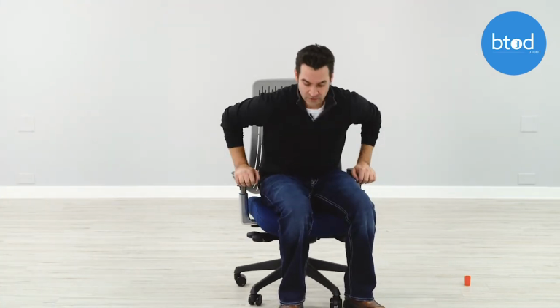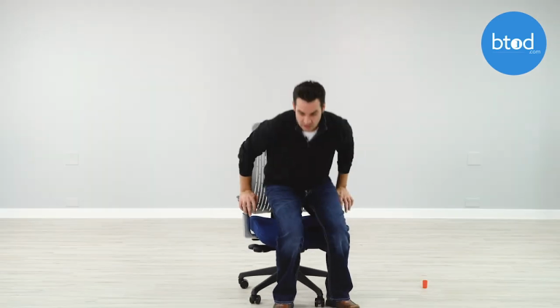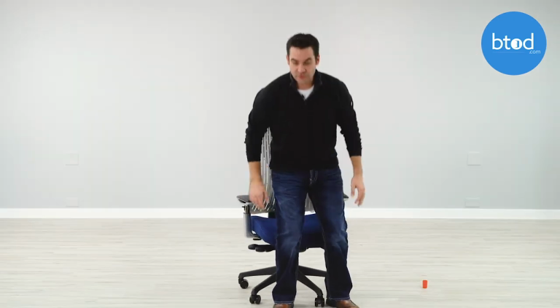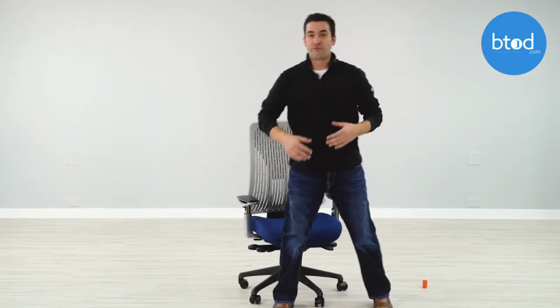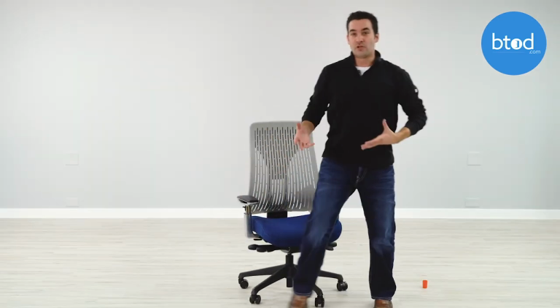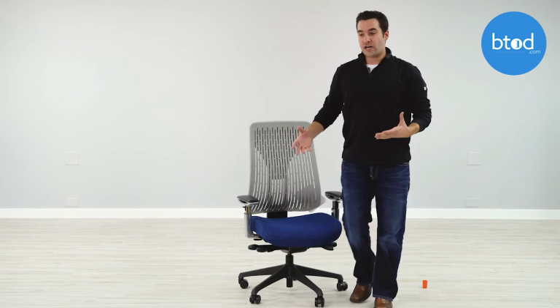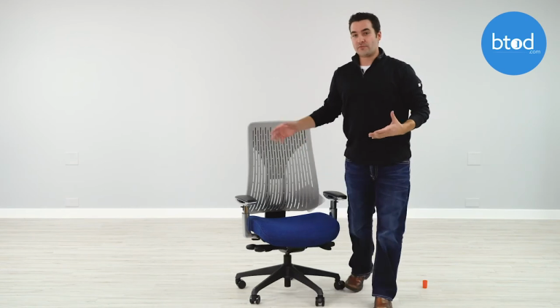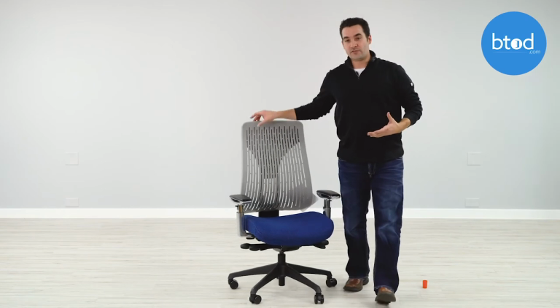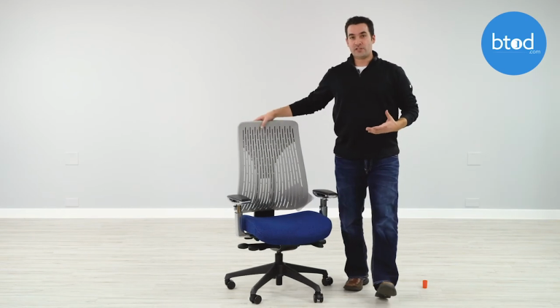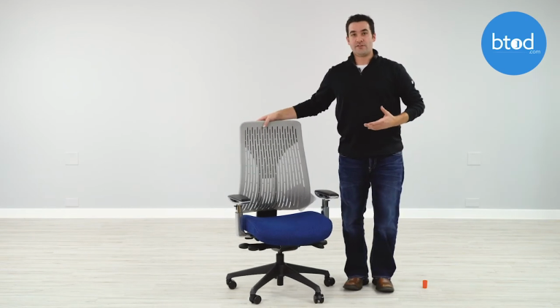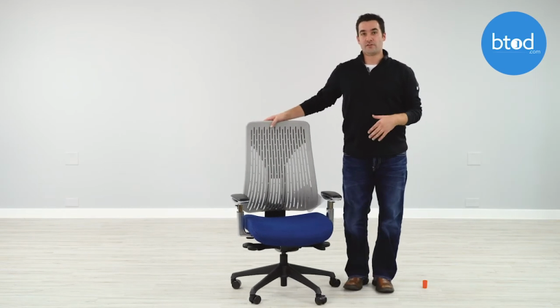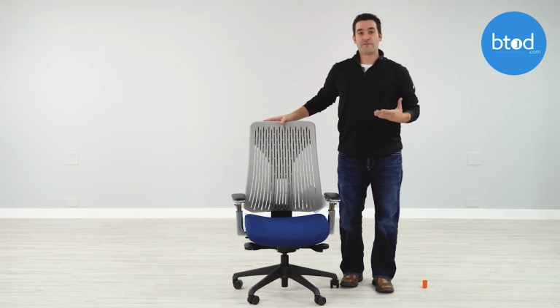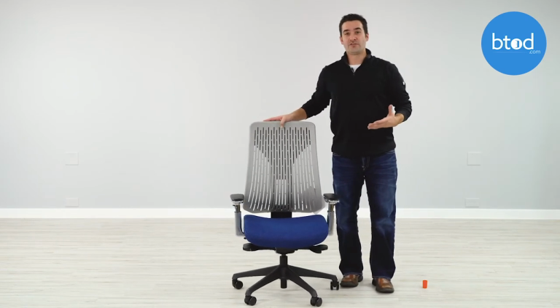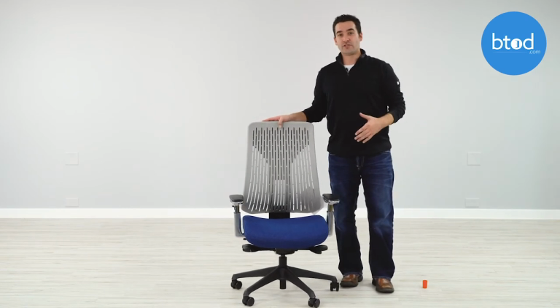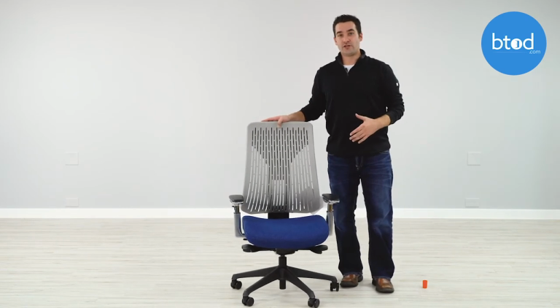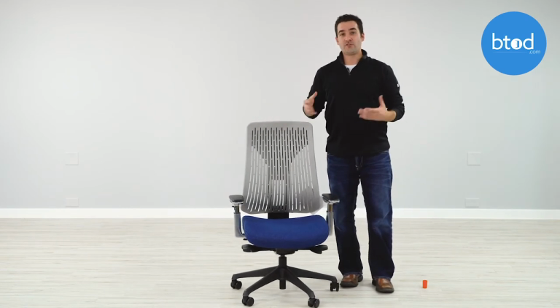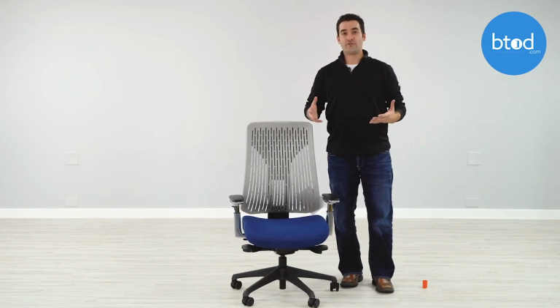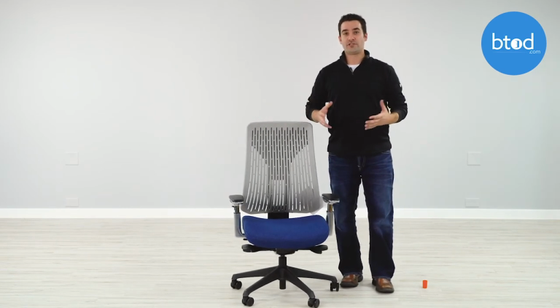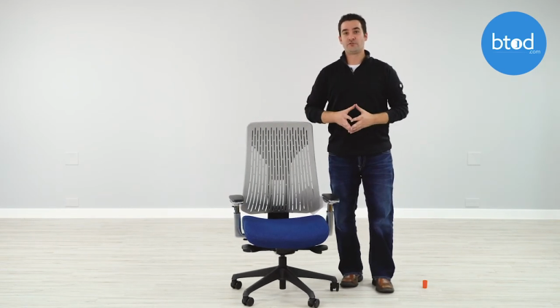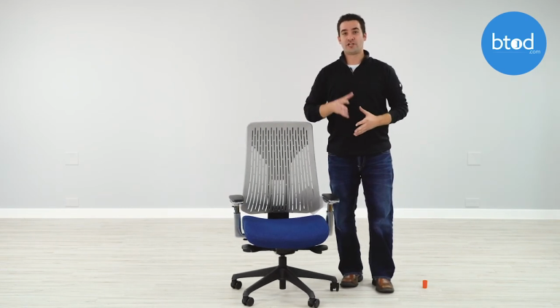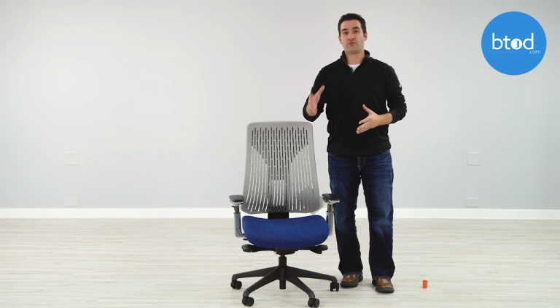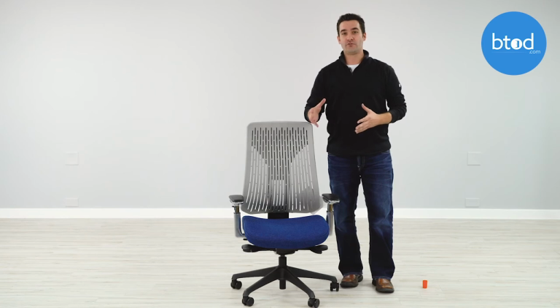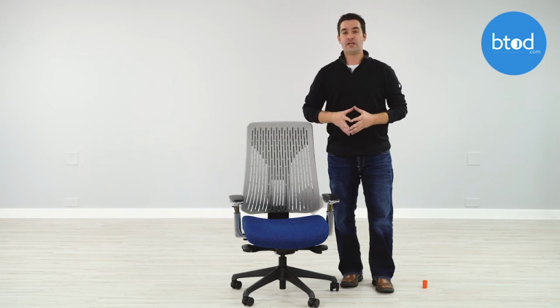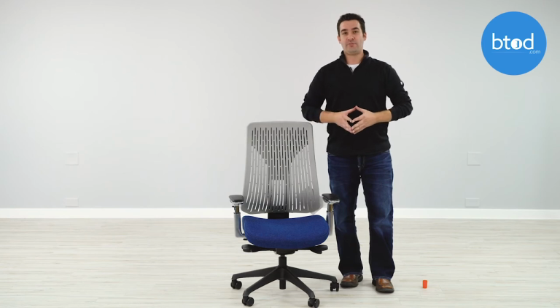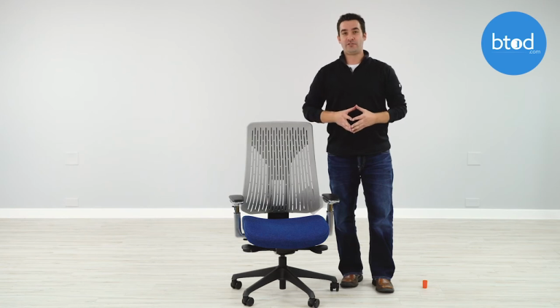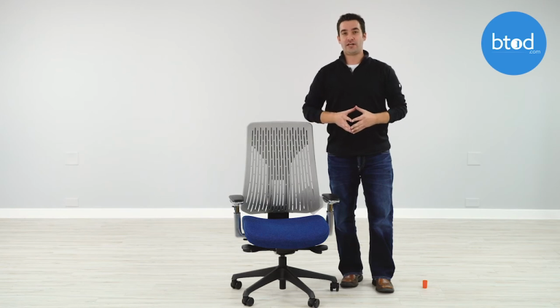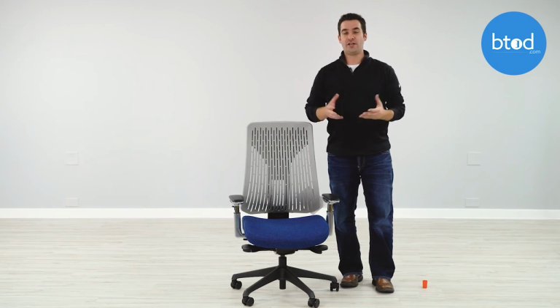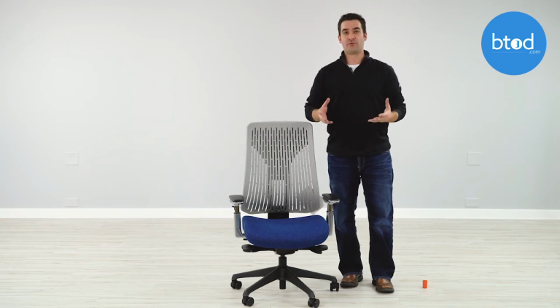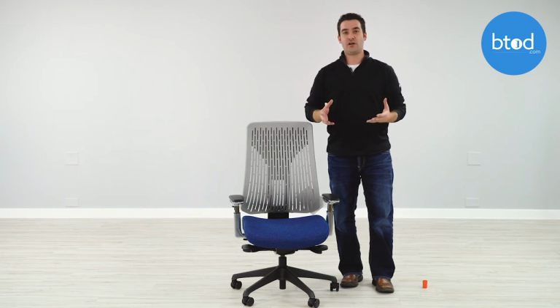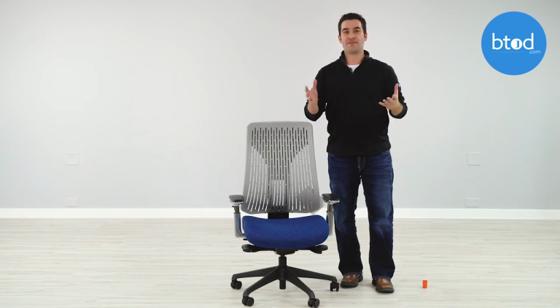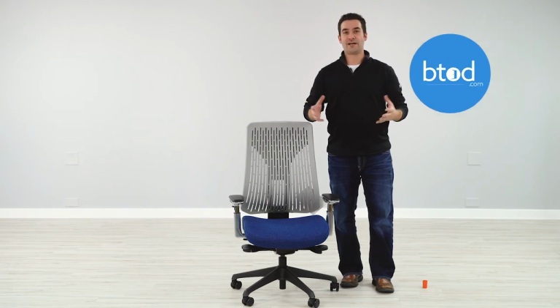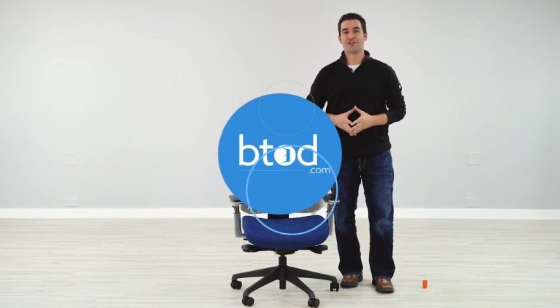This has been our full unboxing and assembly on the OfficeMaster Truly Chair. If you want more information, feel free to check out our full review at btod.com and the Break Room blog. Thanks a lot for watching.